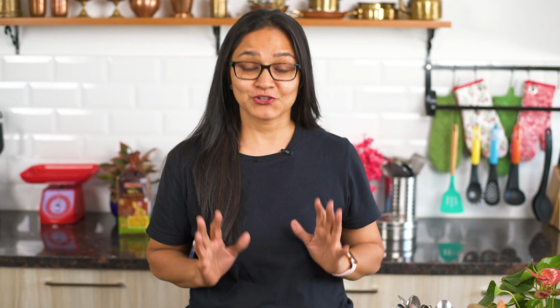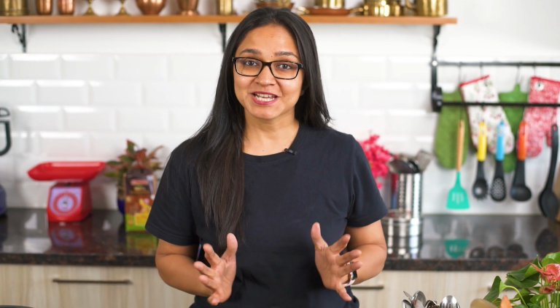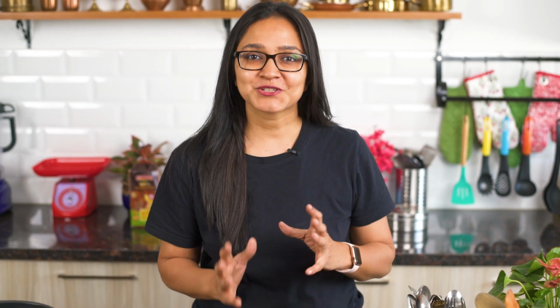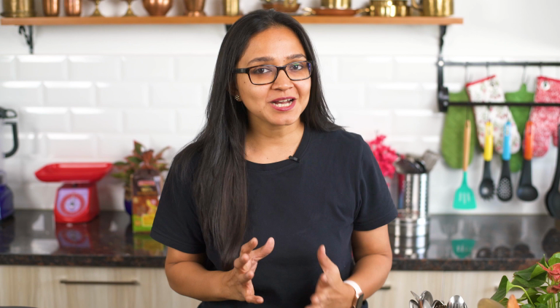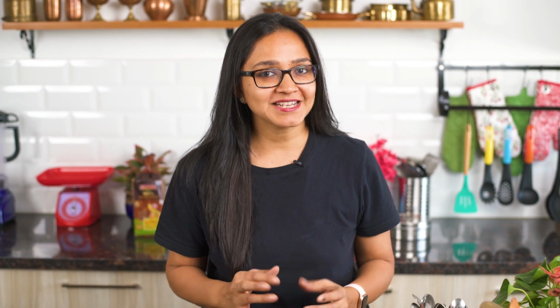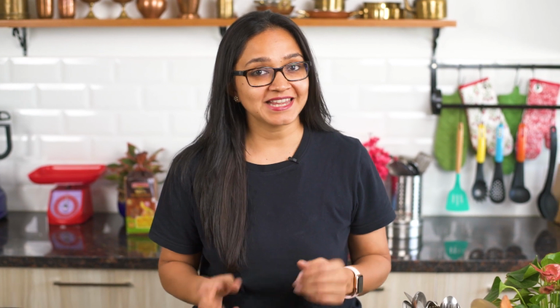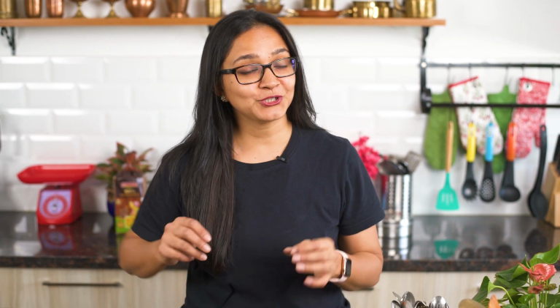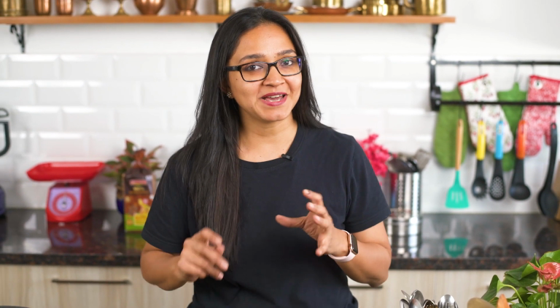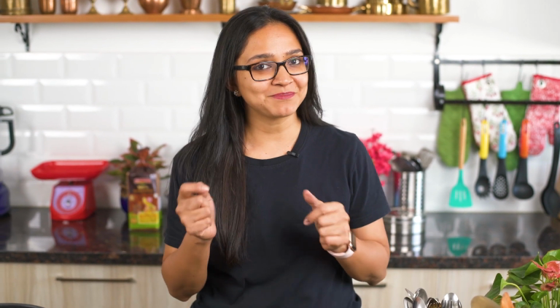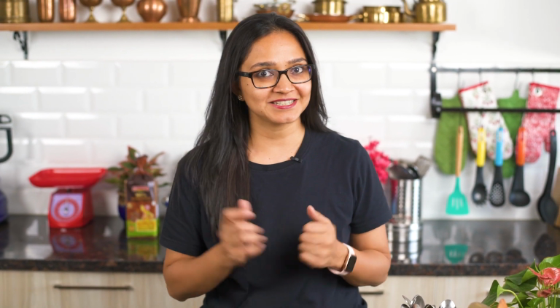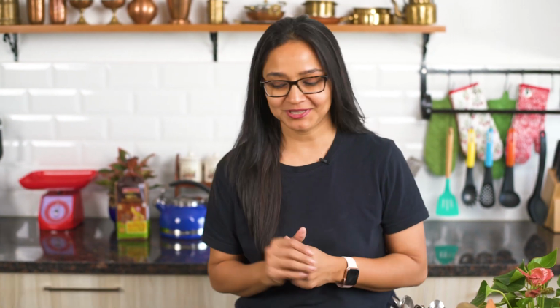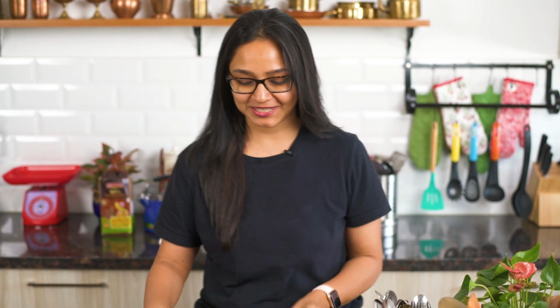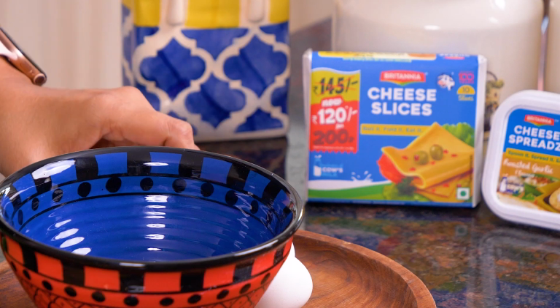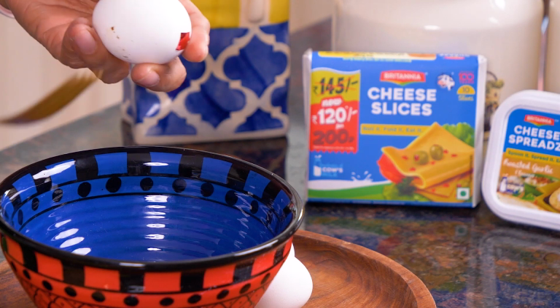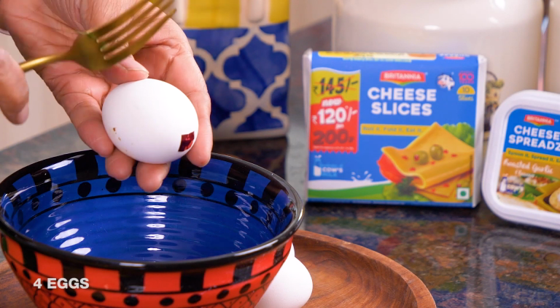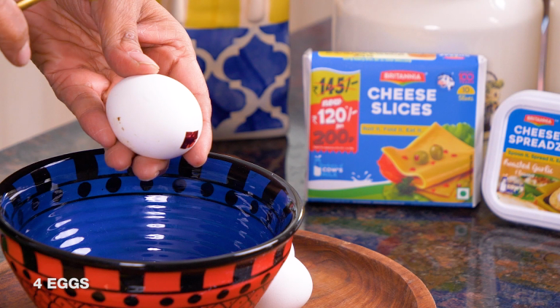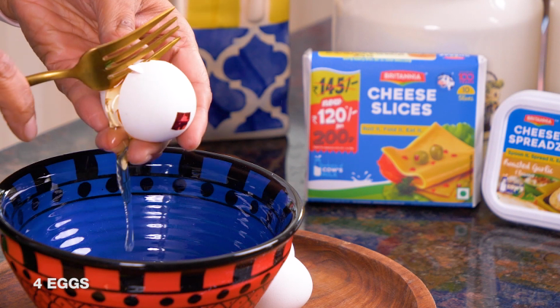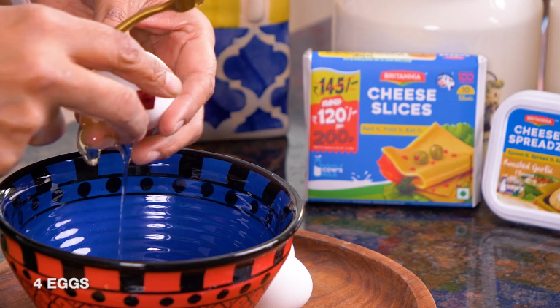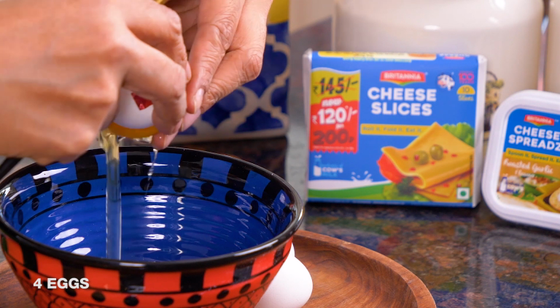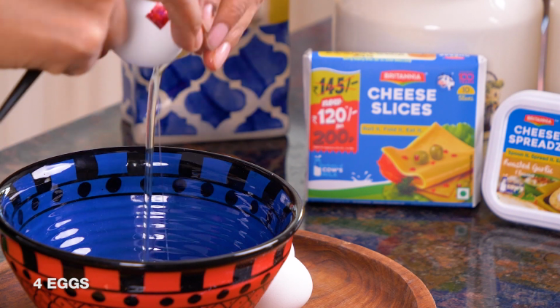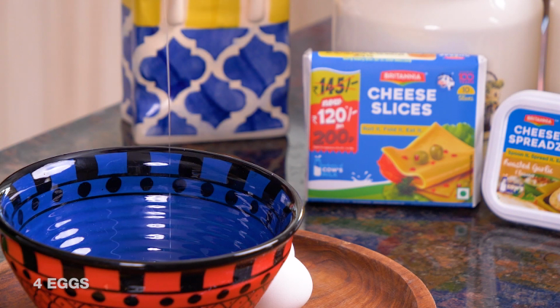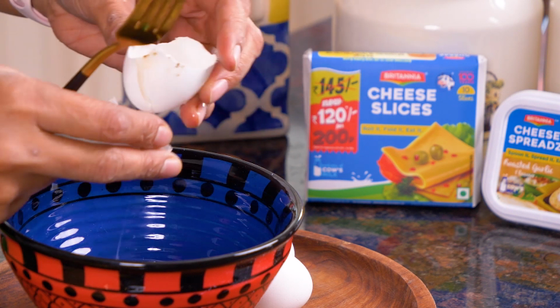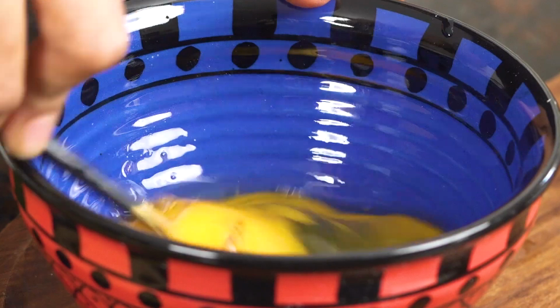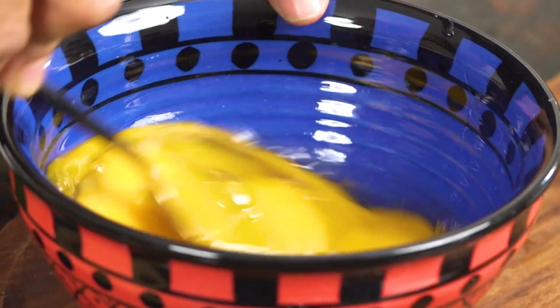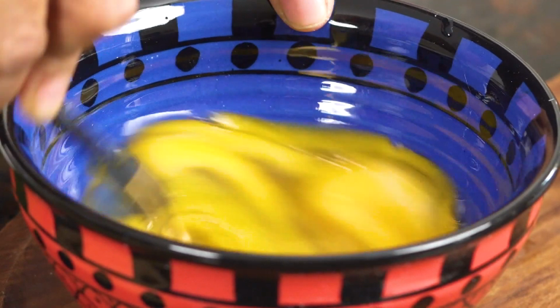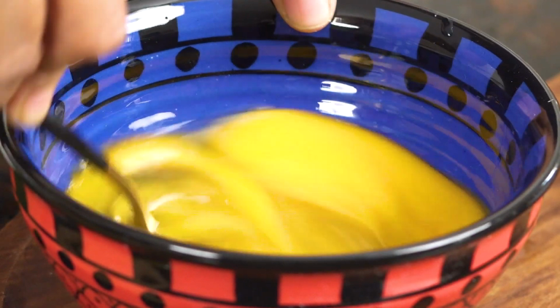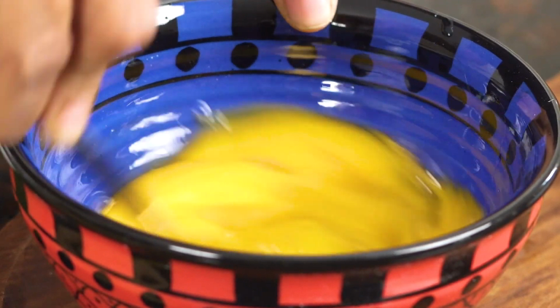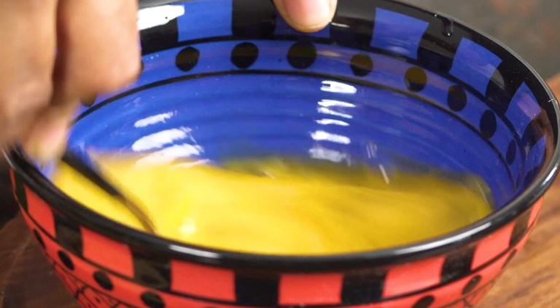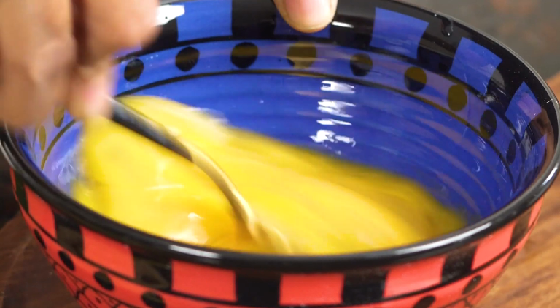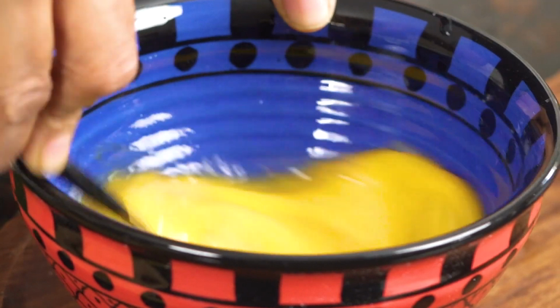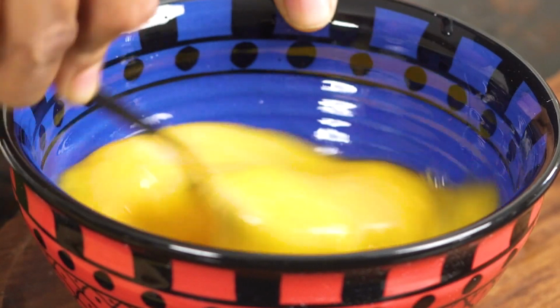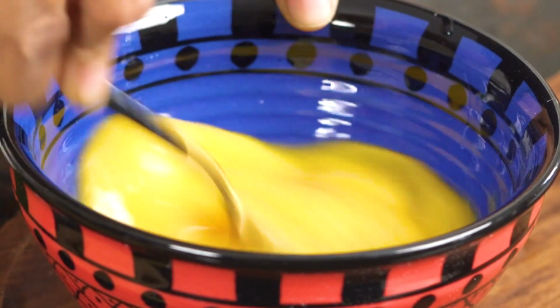So the first step is to whisk up the eggs, then put them in the pan and make a scramble. I'm going to break all the eggs into my bowl and use a fork to whisk them up really well until nice and smooth.